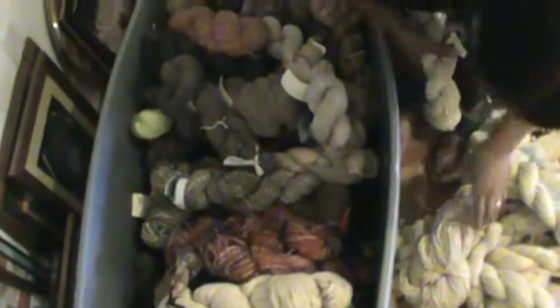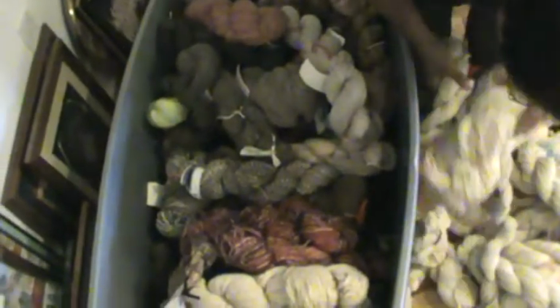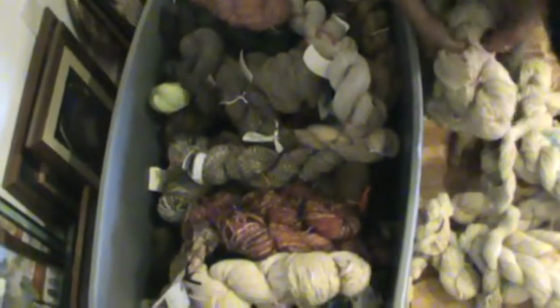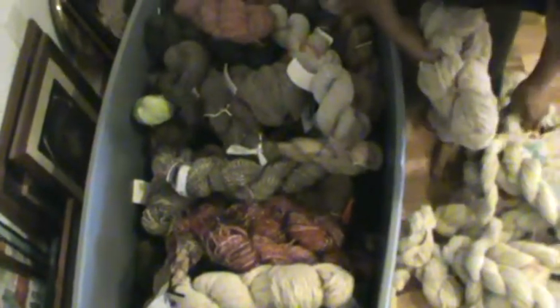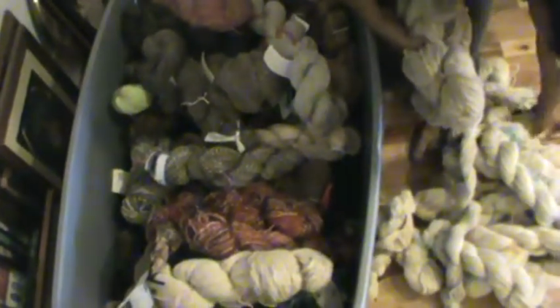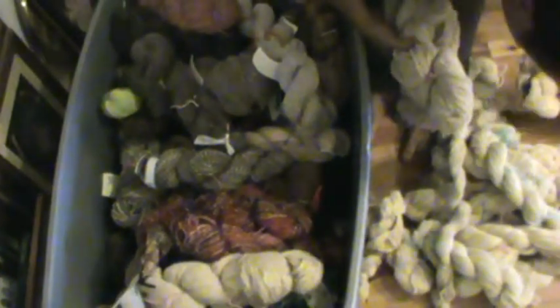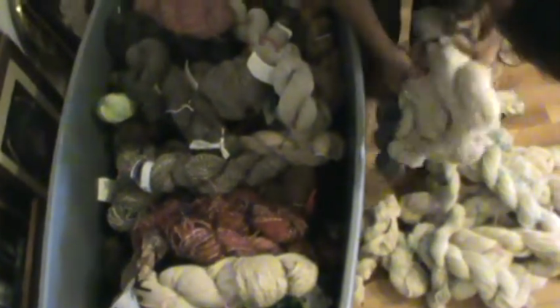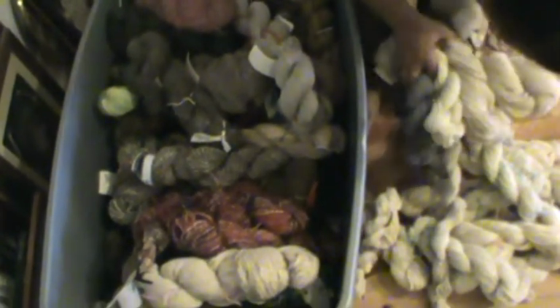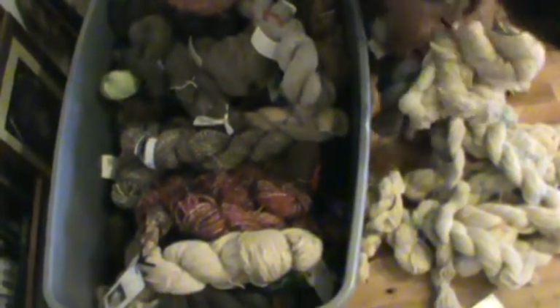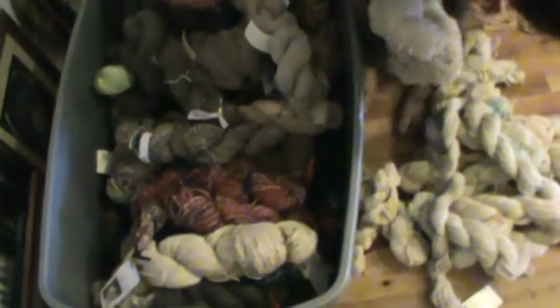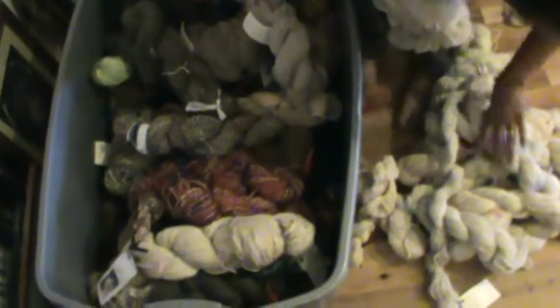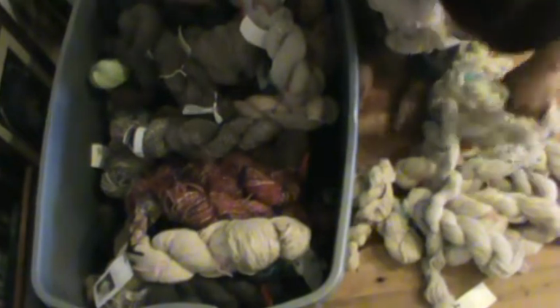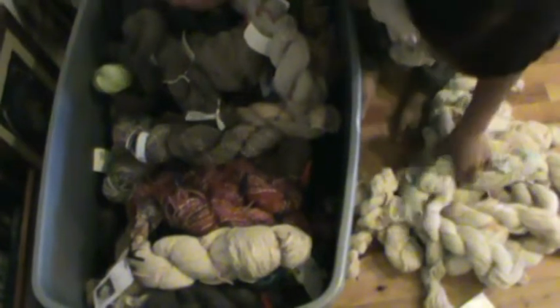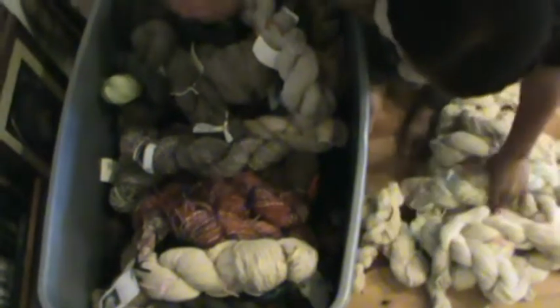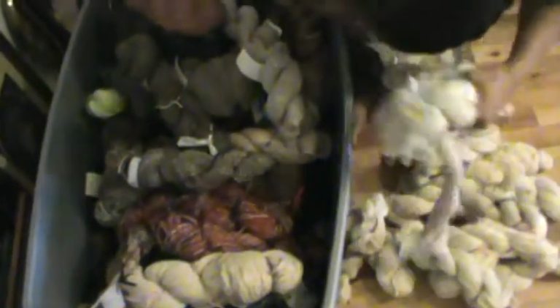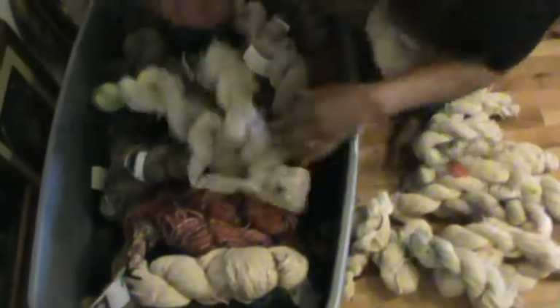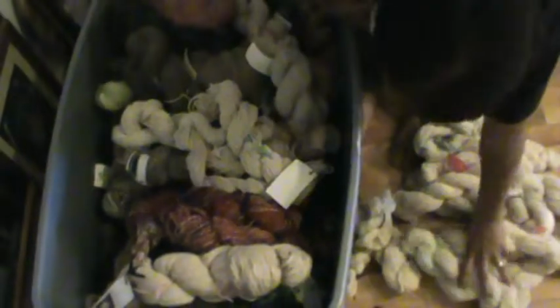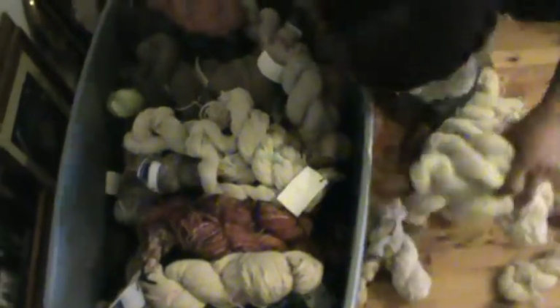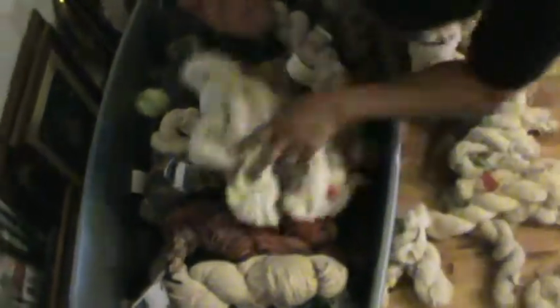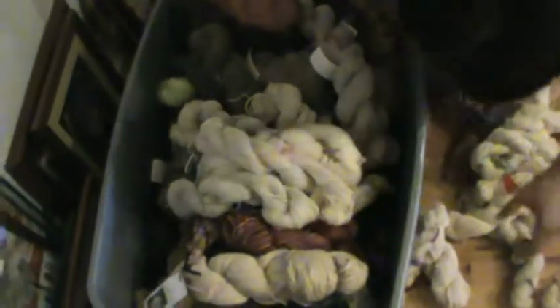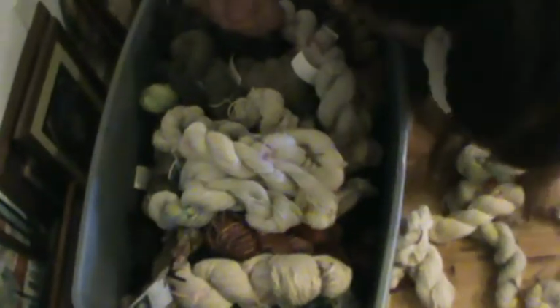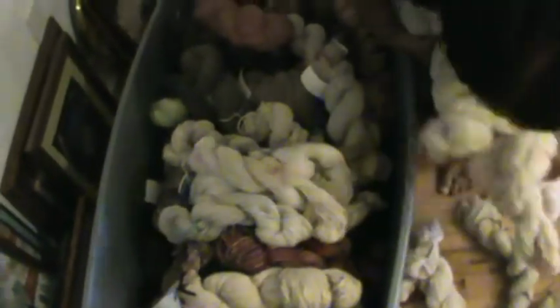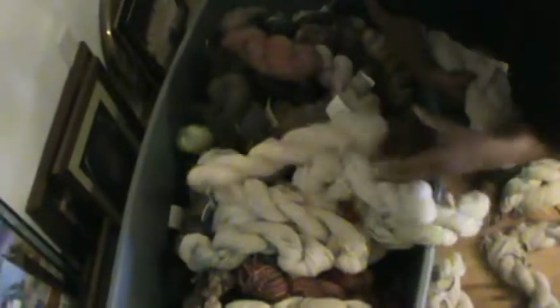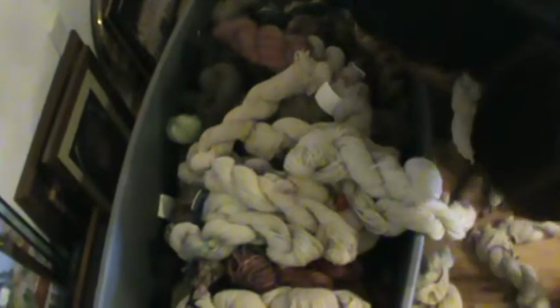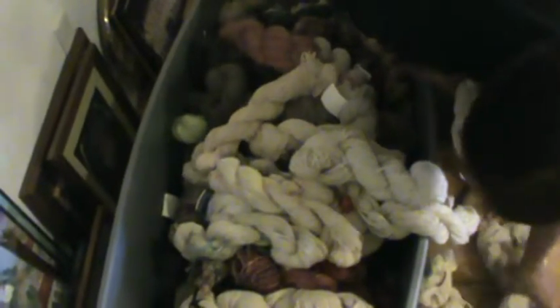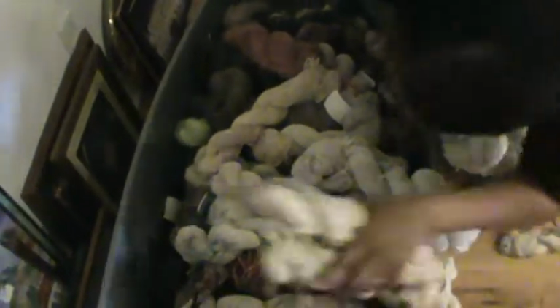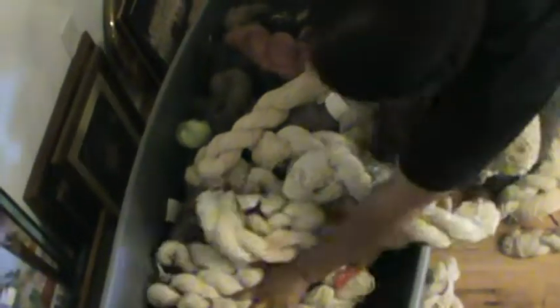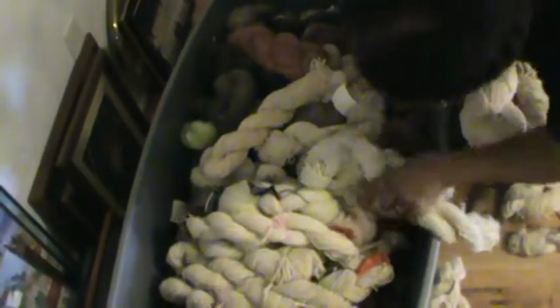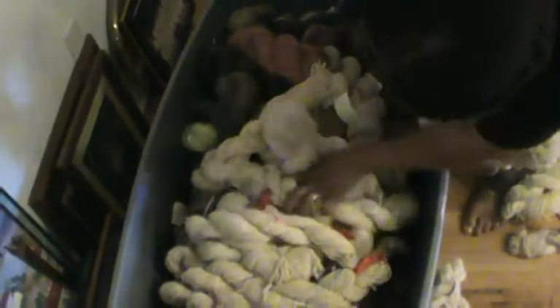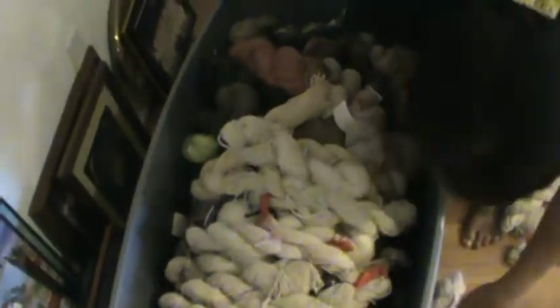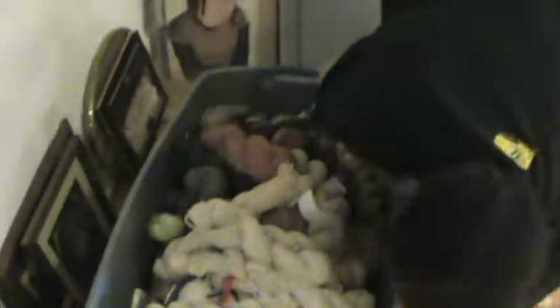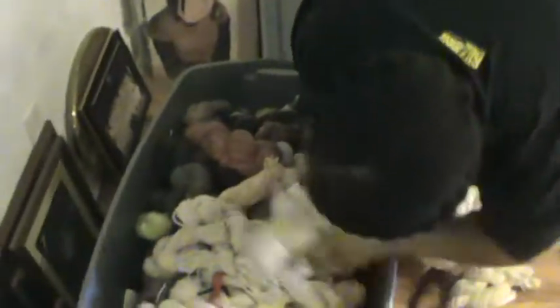Three, four soft ones. All of them for the dye. I just need to open that — to do it — my own dye day one day. I don't think it needs to be dyed.